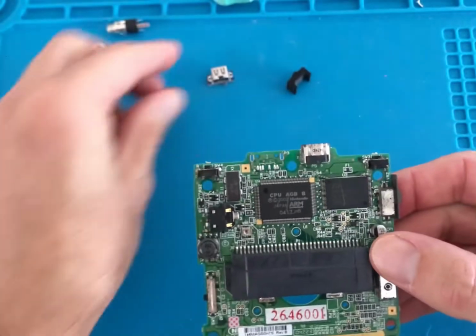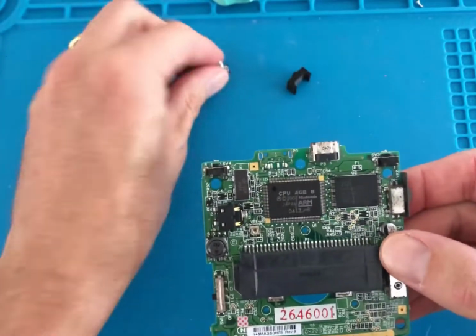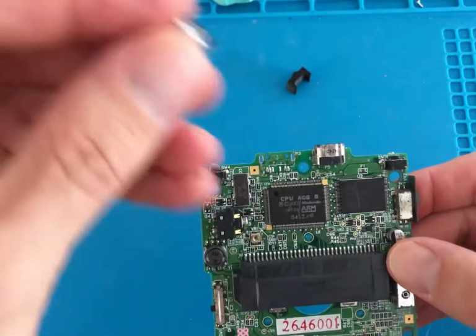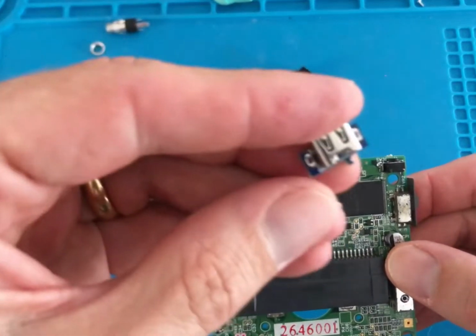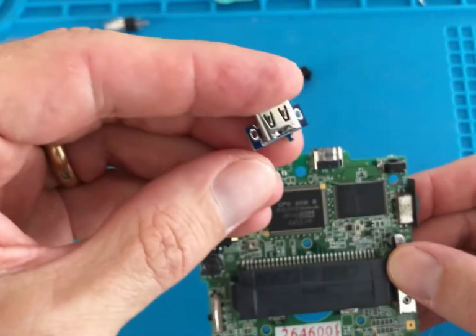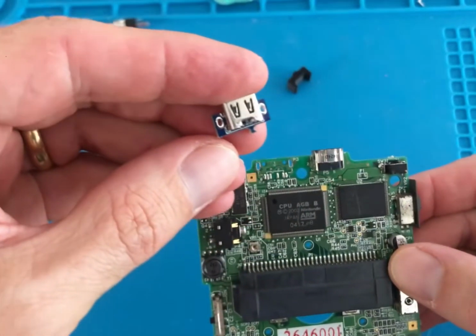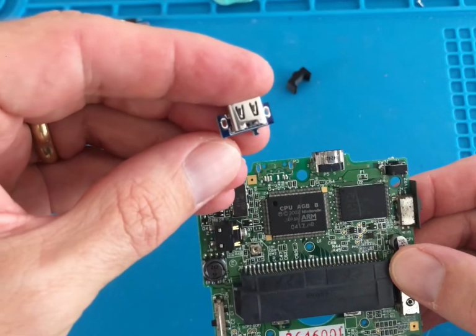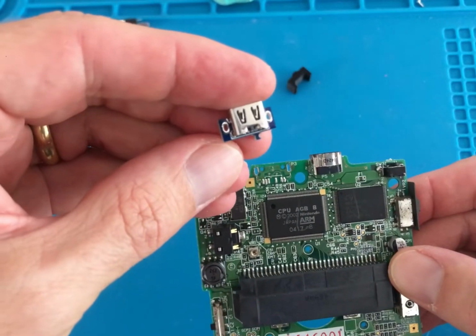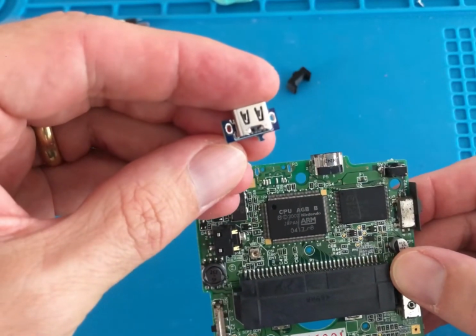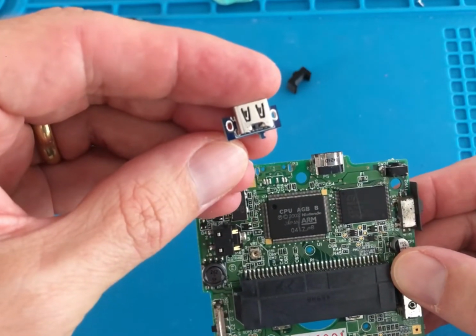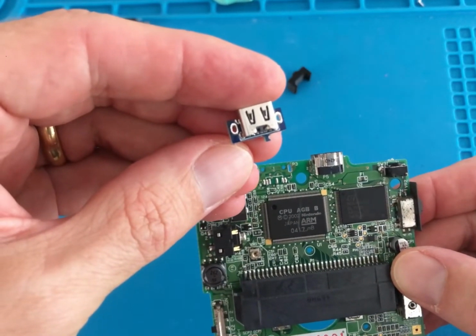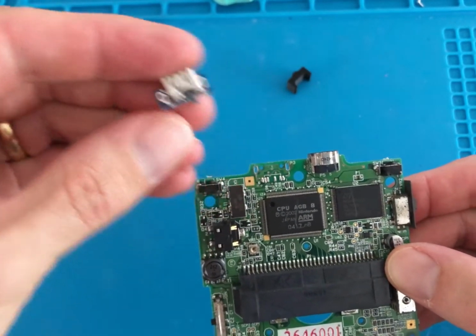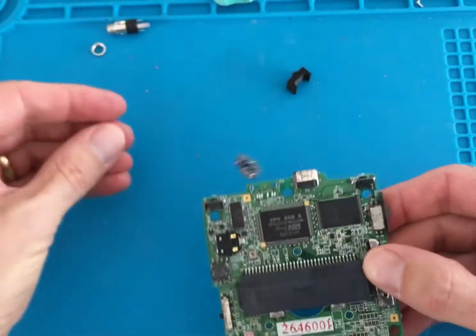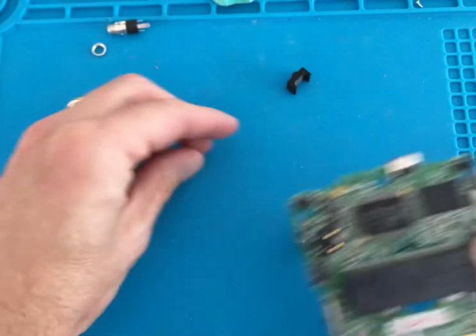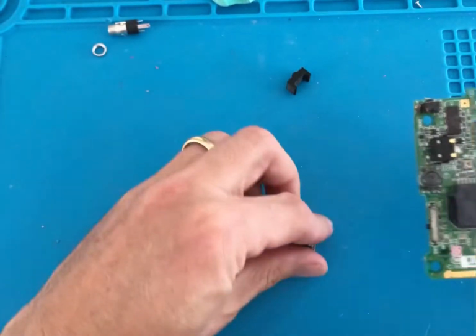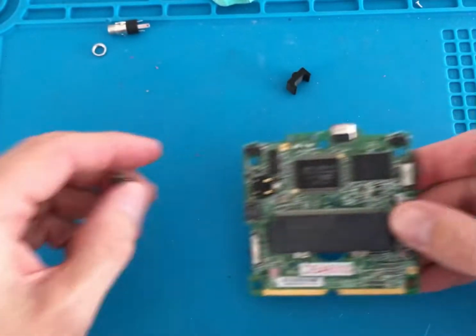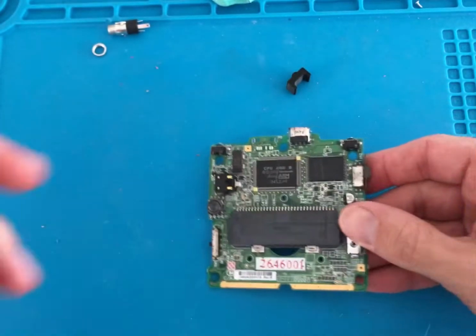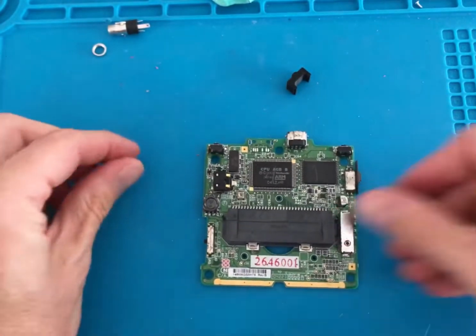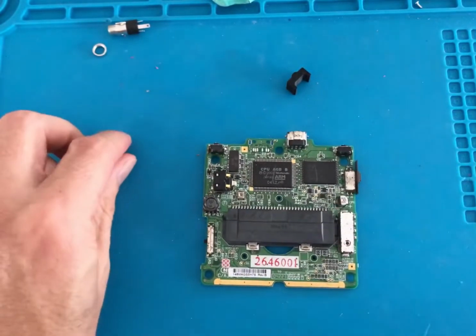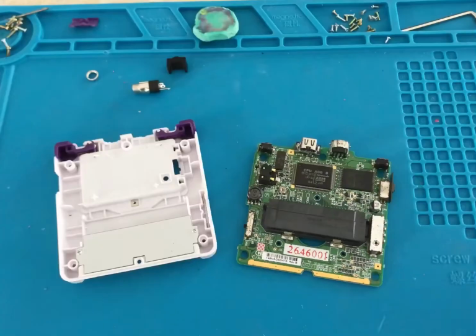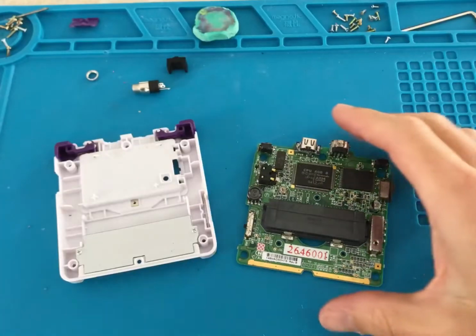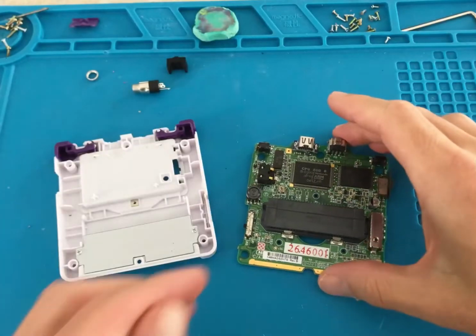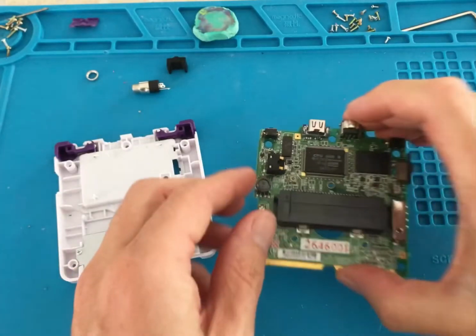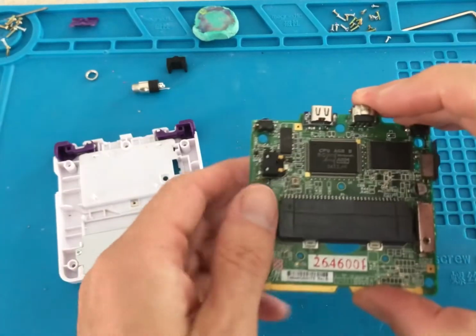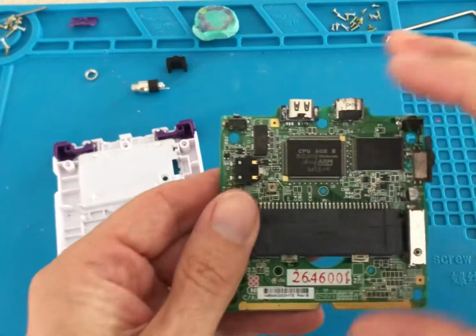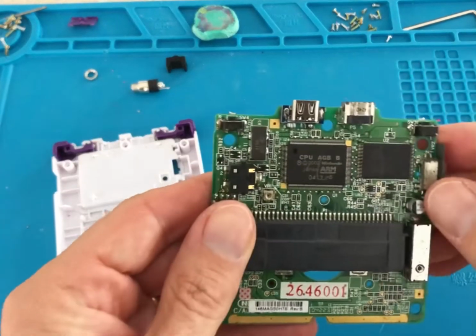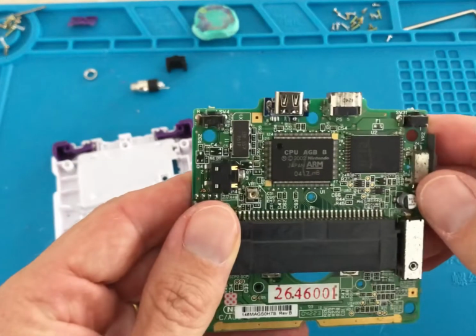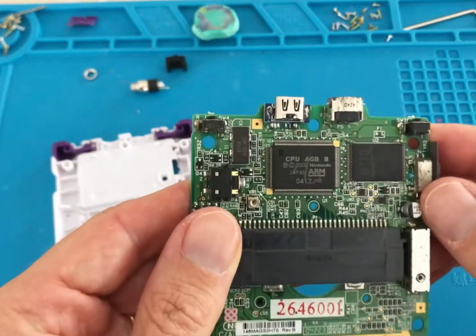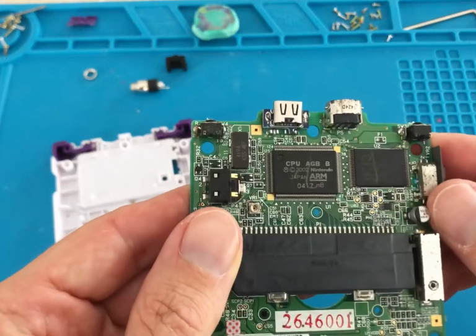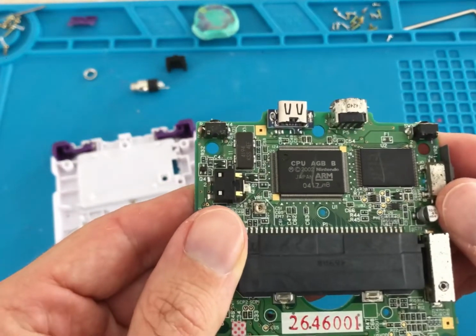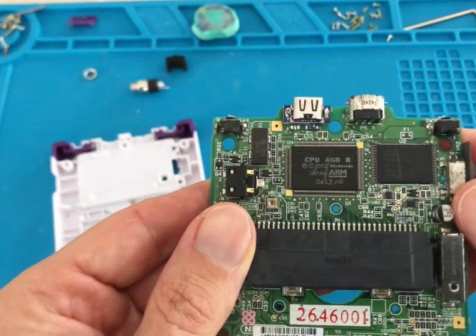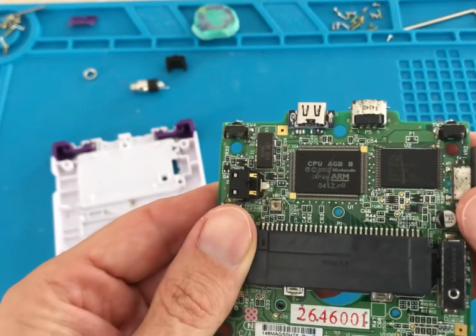Now it's time to solder the USB-C connector in place. With a fine tip soldering iron, solder the left and right anchor points to ground the connection, followed by pin 2 for the voltage.